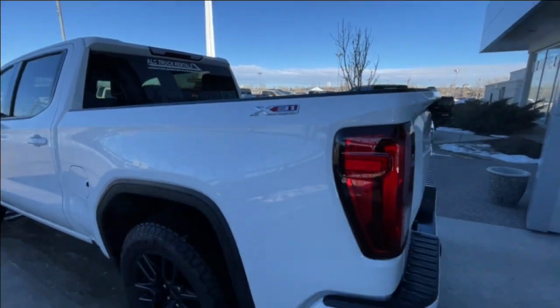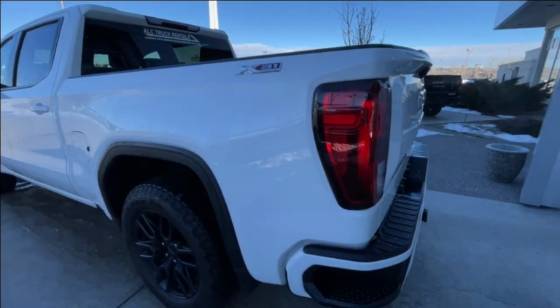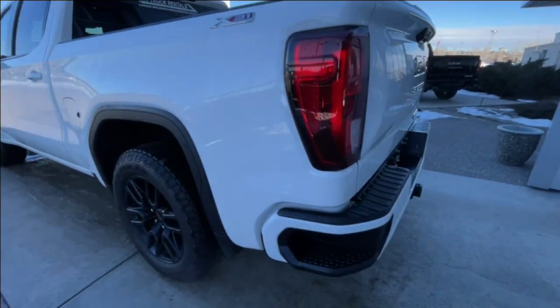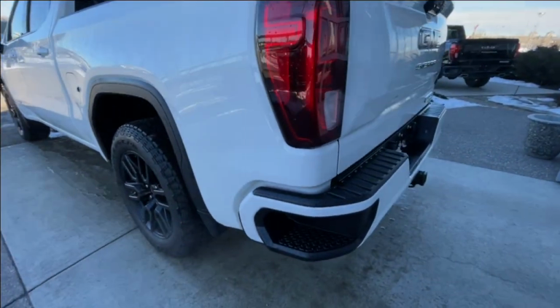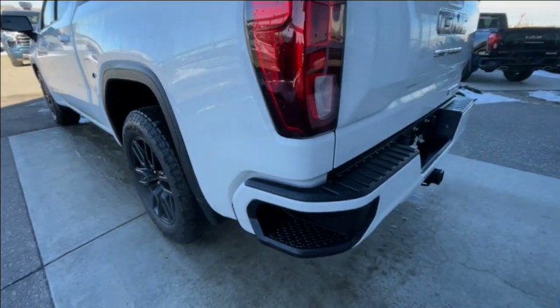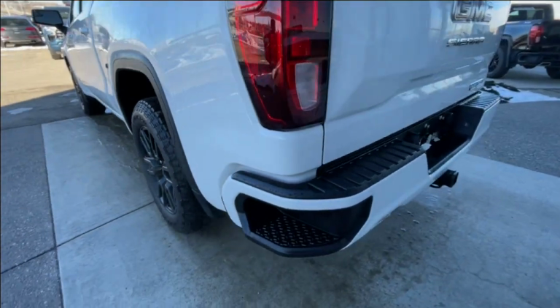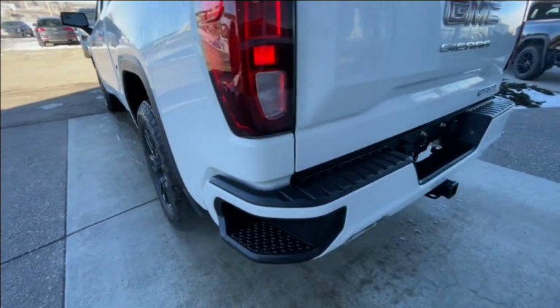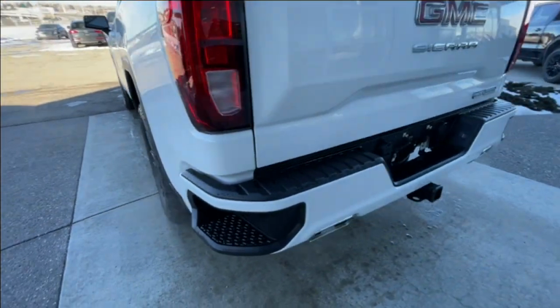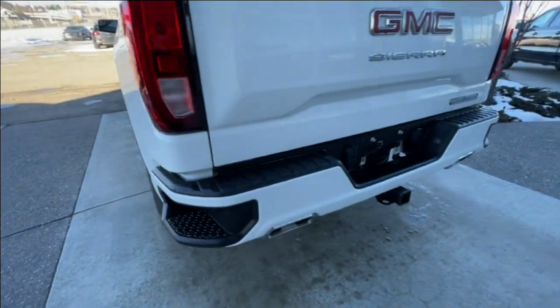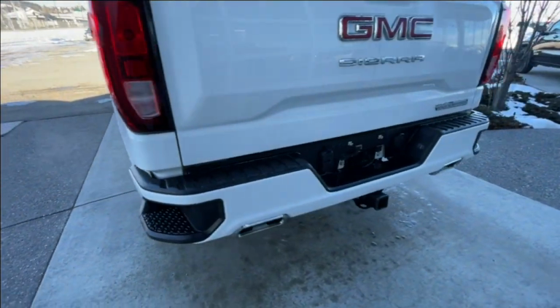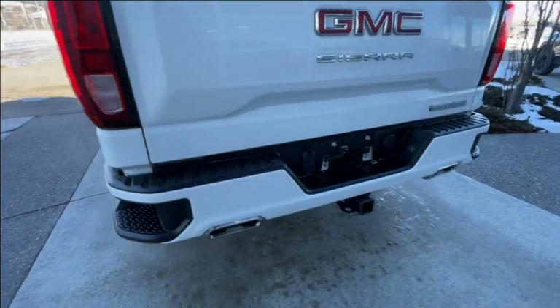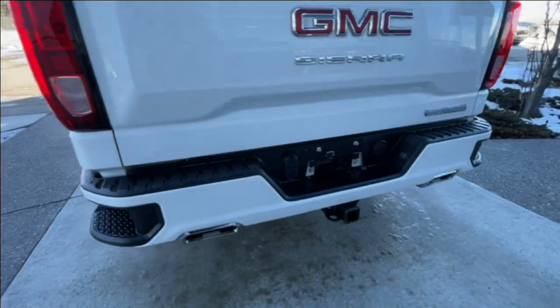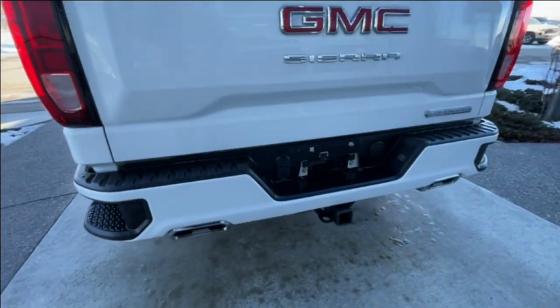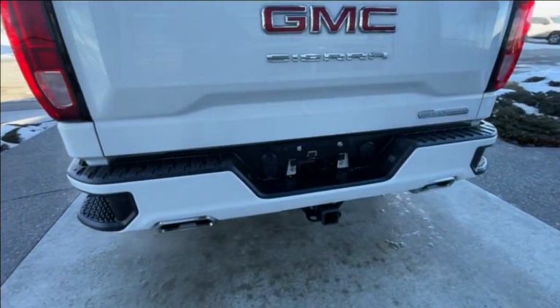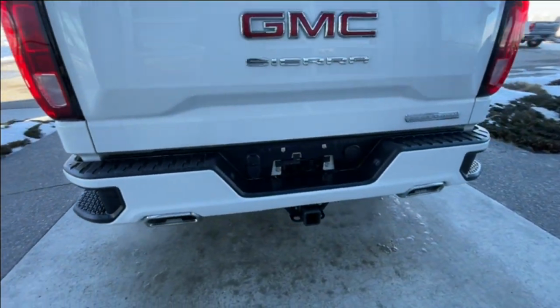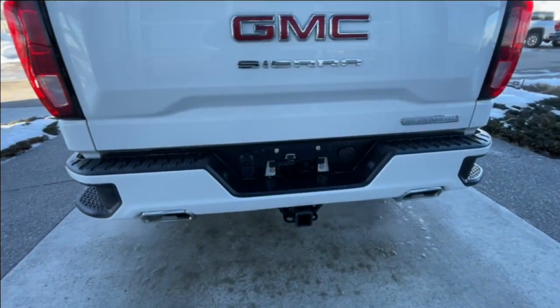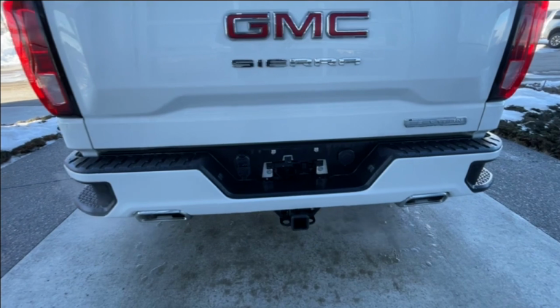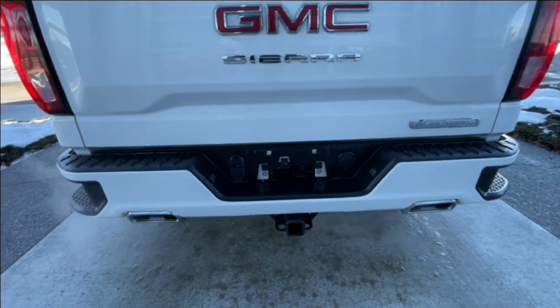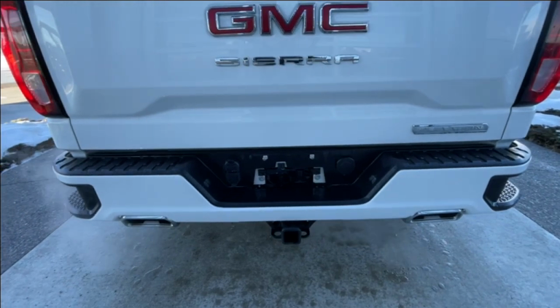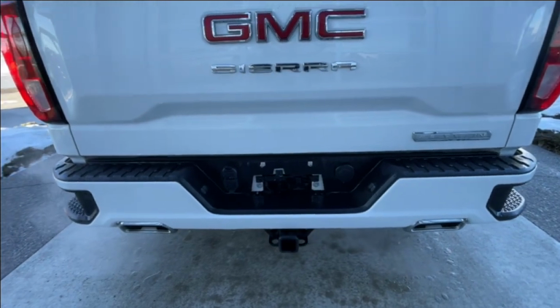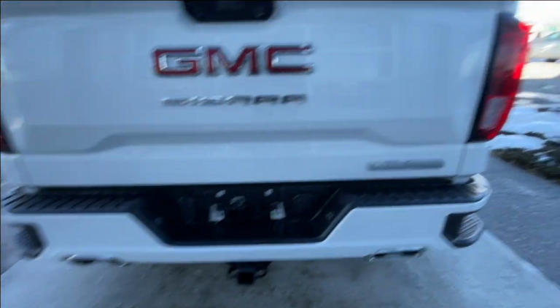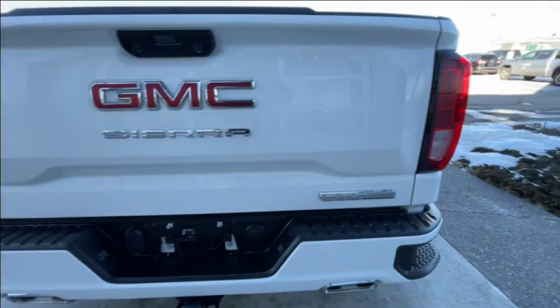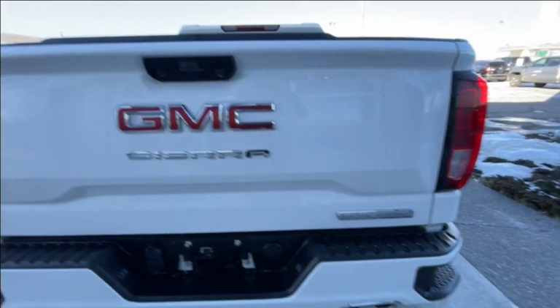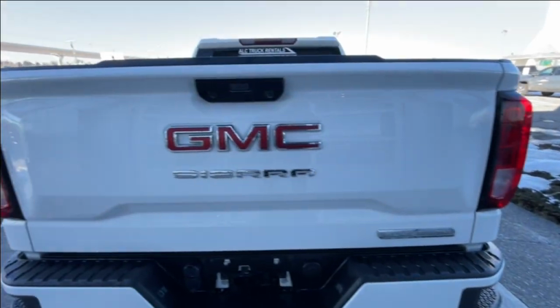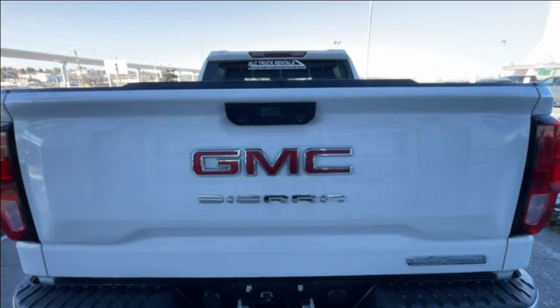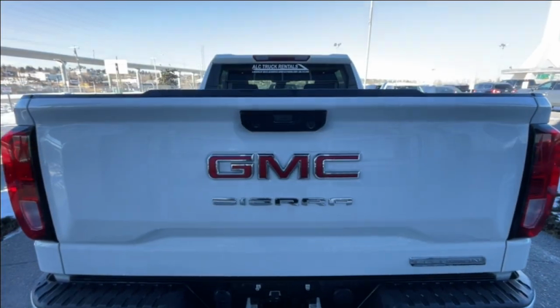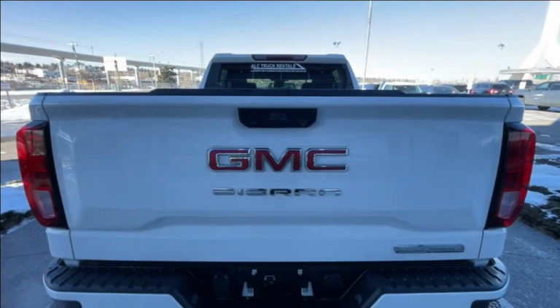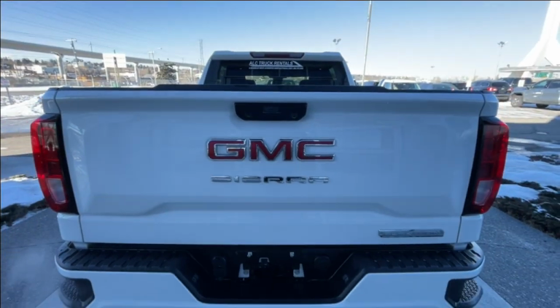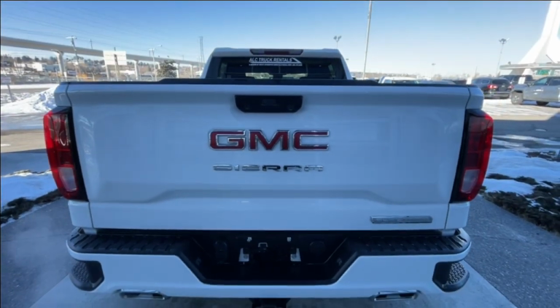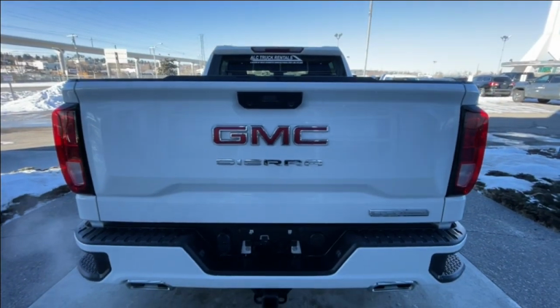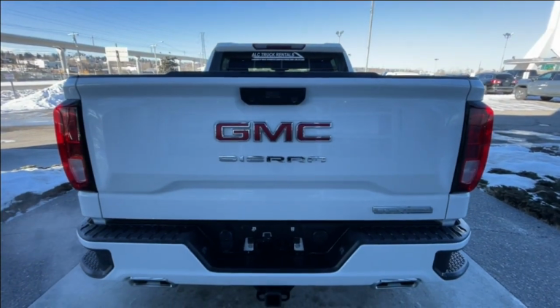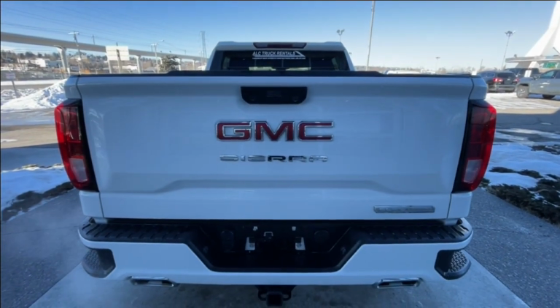Around the back of the vehicle, we have sidesteps built into both sides of the bumper, twin-chrome-tipped exhaust, towing package installed, and Elevation, Sierra, and GMC badging can all be found on the tailgate.